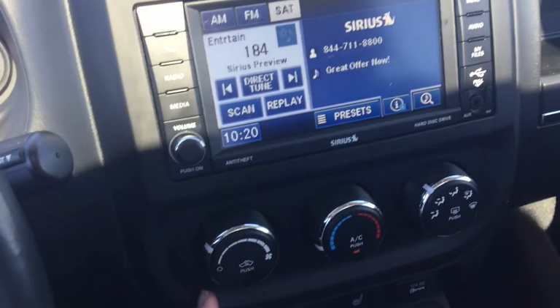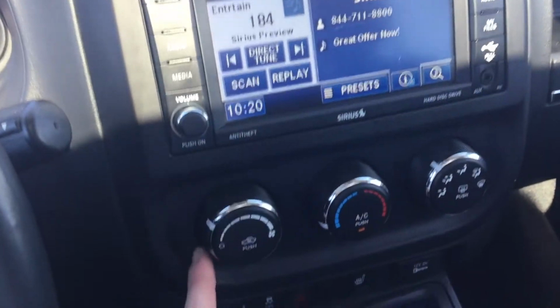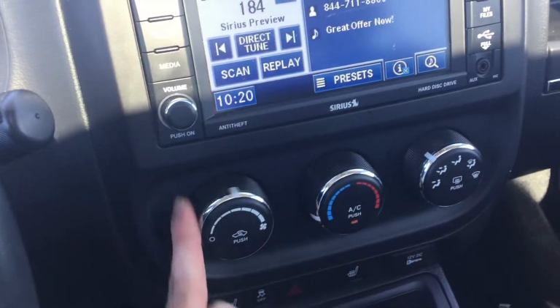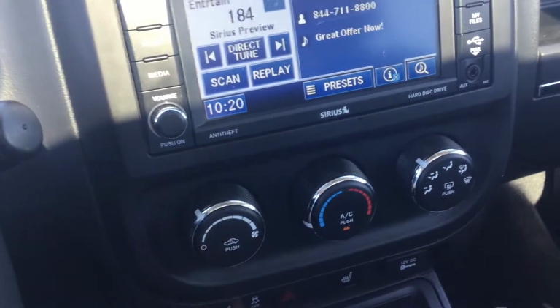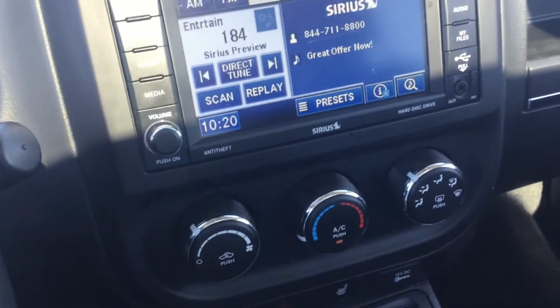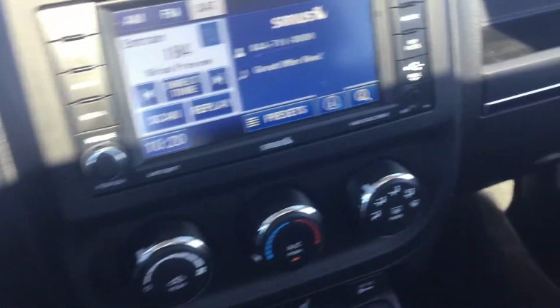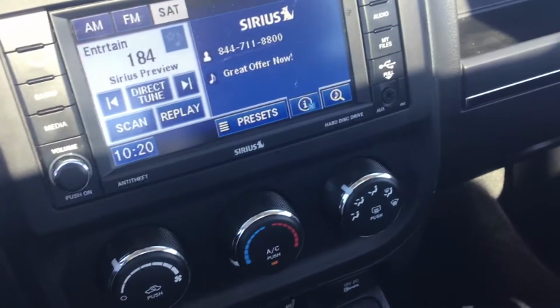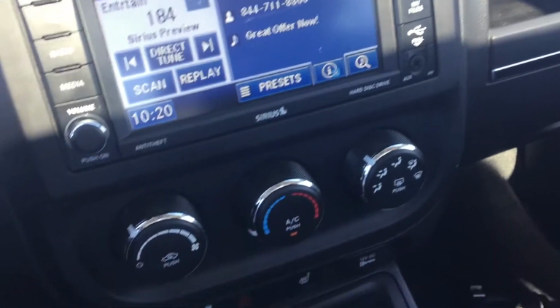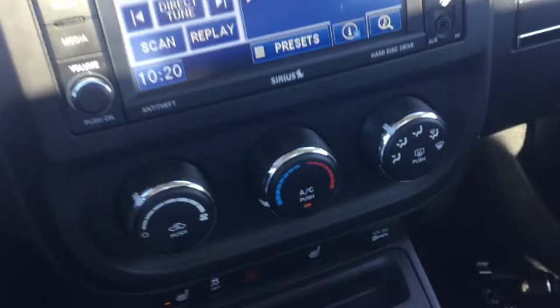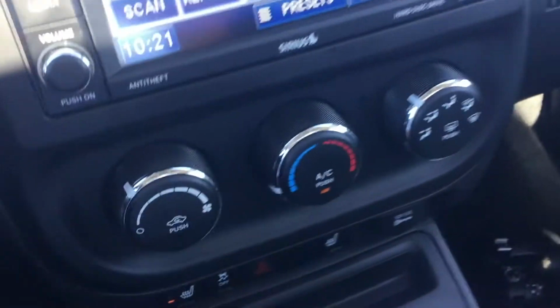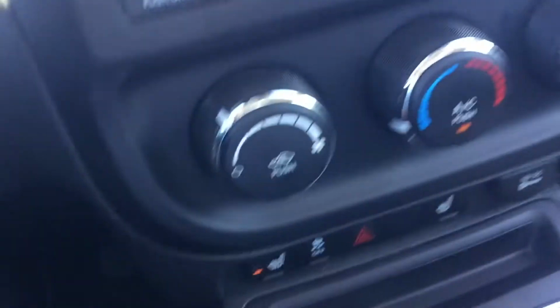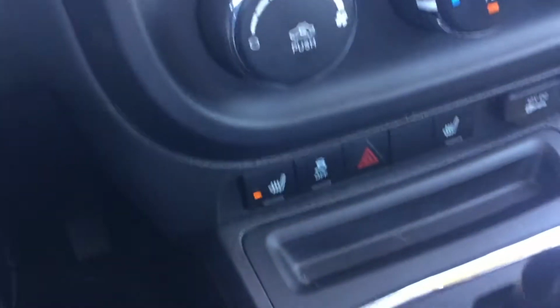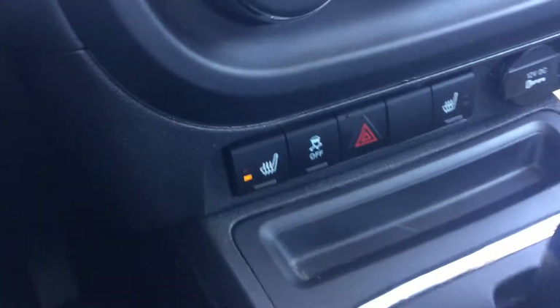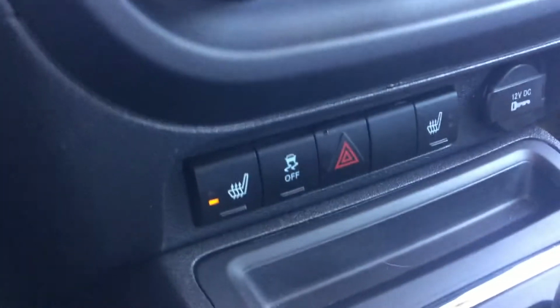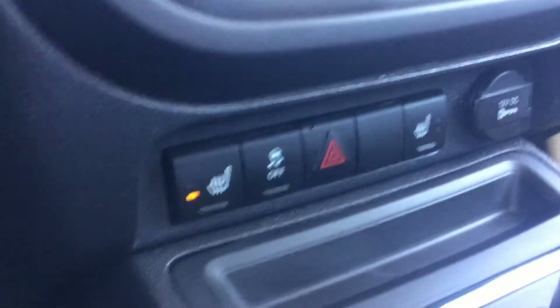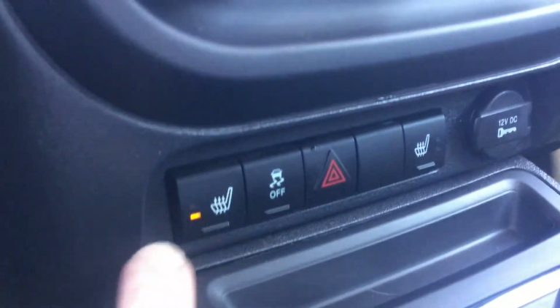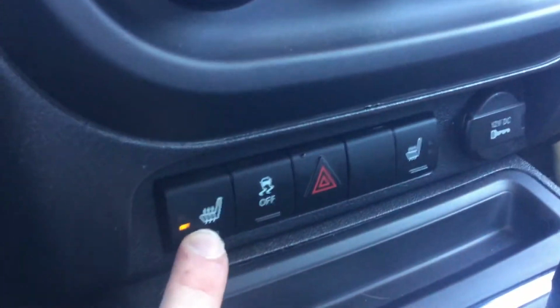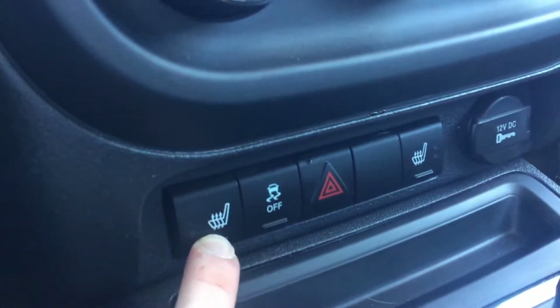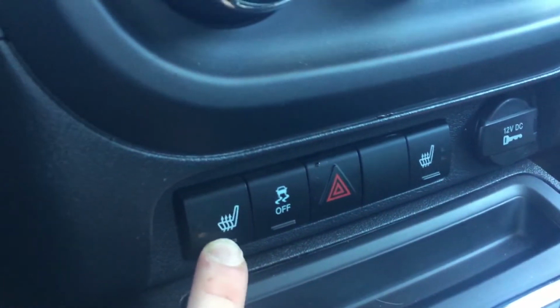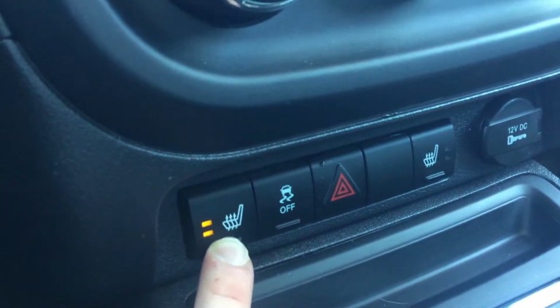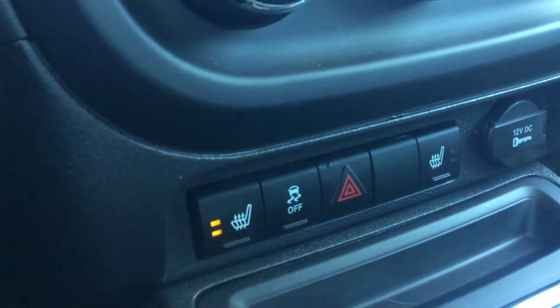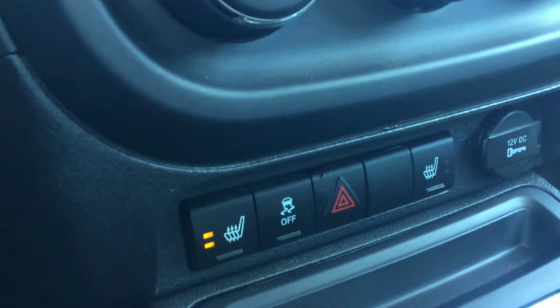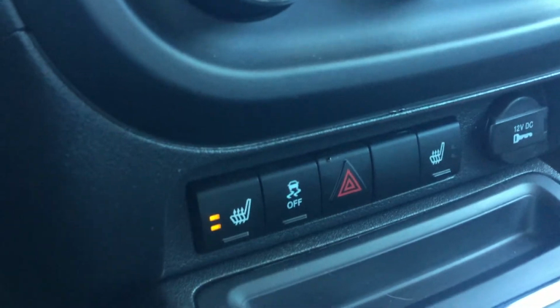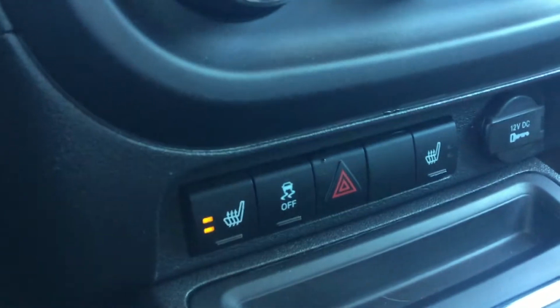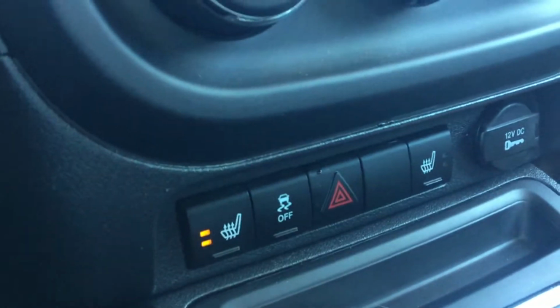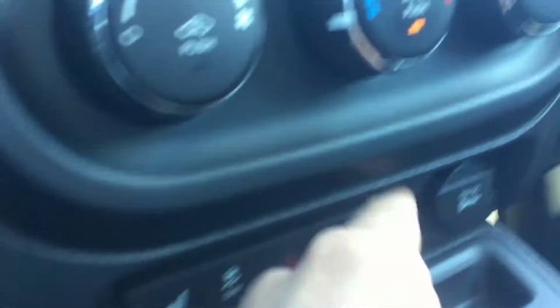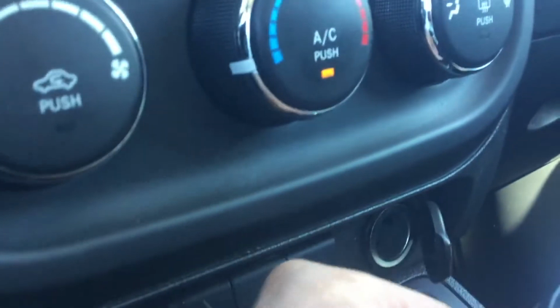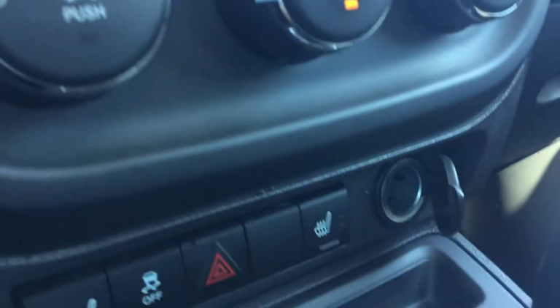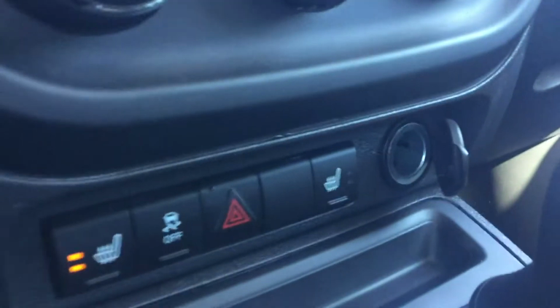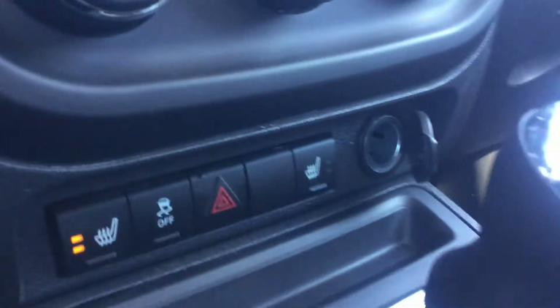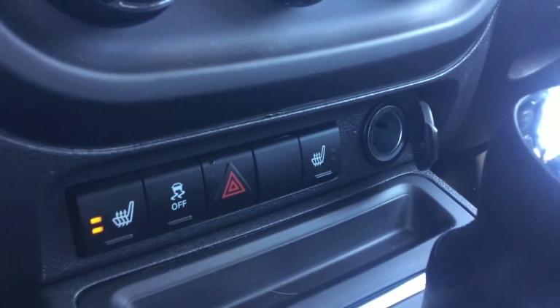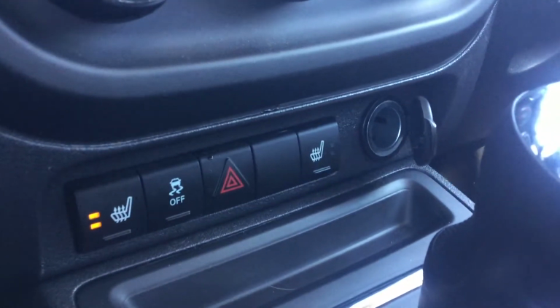Underneath all that, a climate control system including air conditioning for the hot summer days. Underneath that, you do have heated seats with two different levels of heat for driver and passenger, stability control, and a 12 volt cigarette lighter style charger.